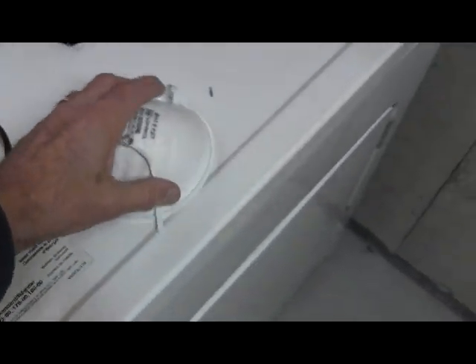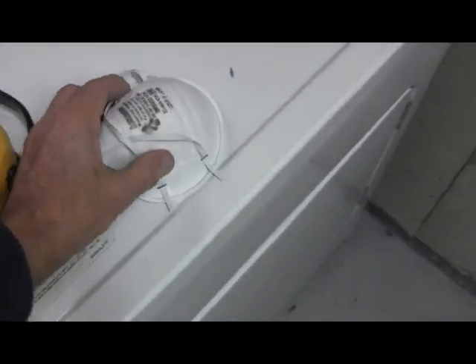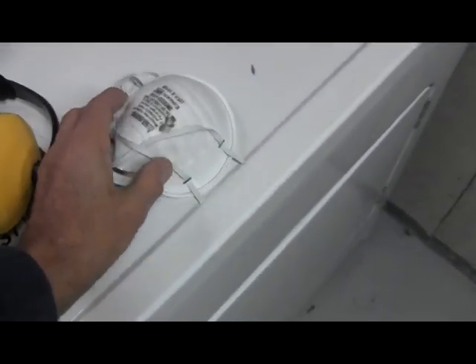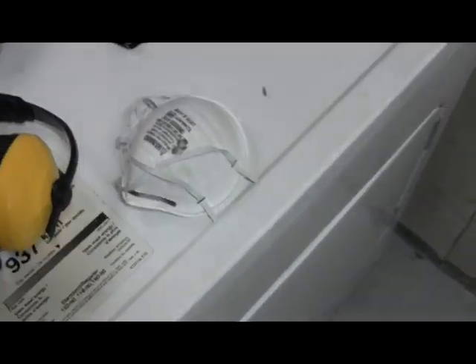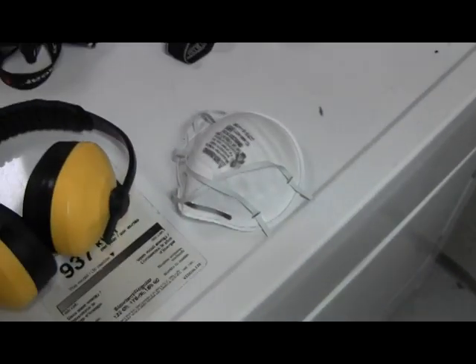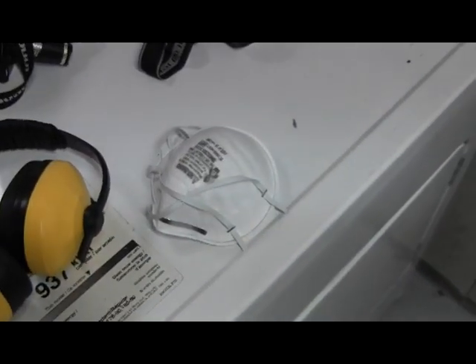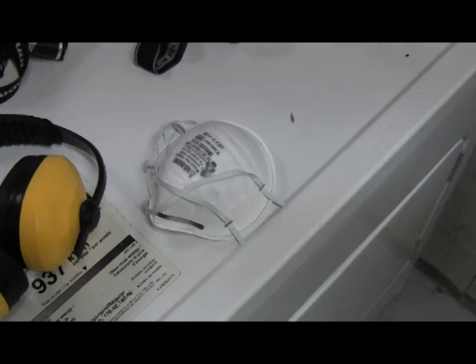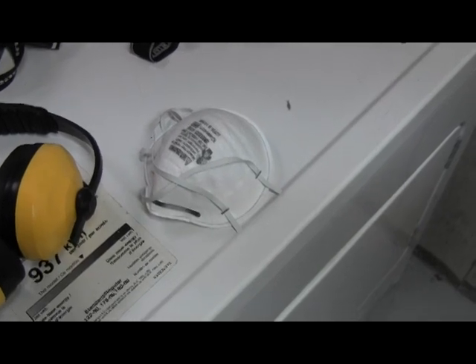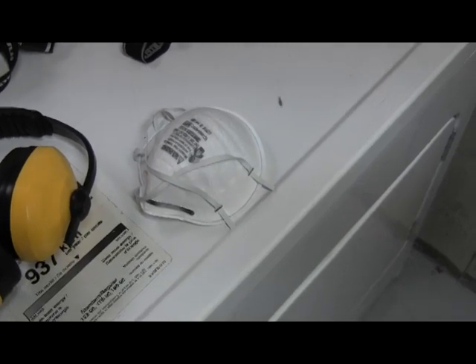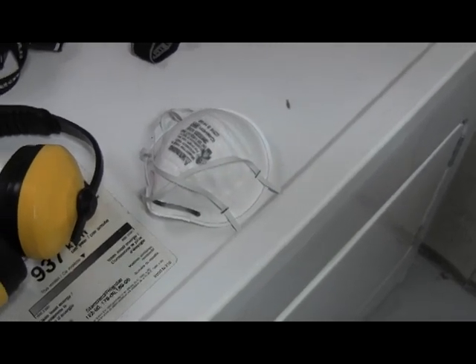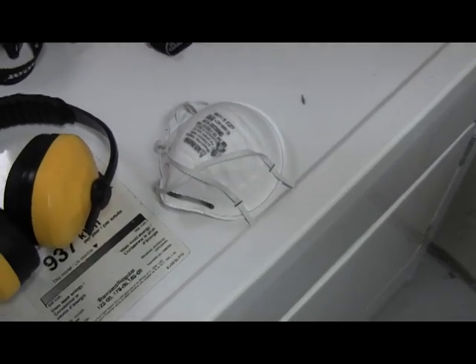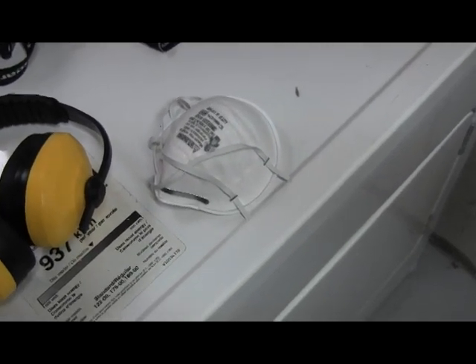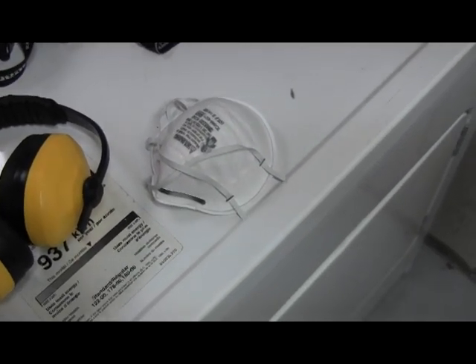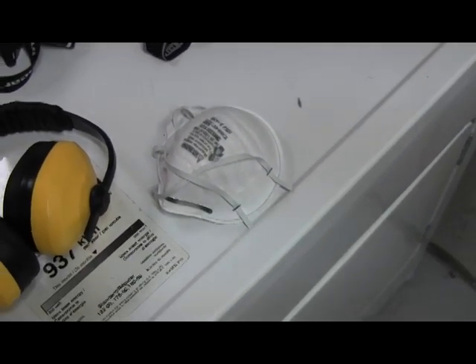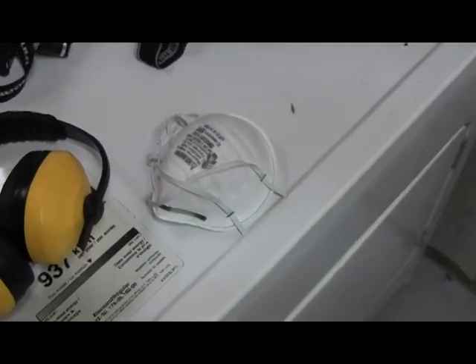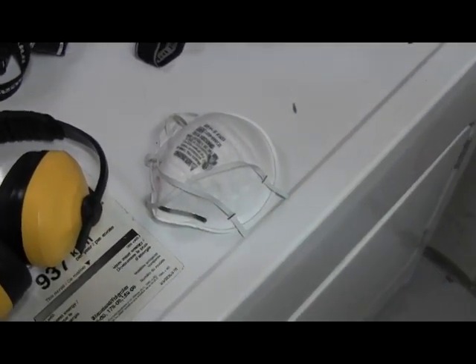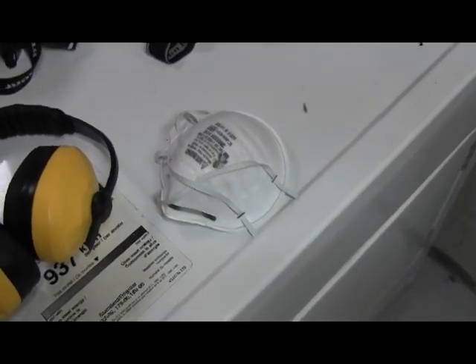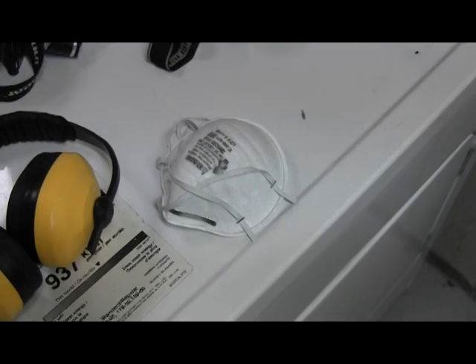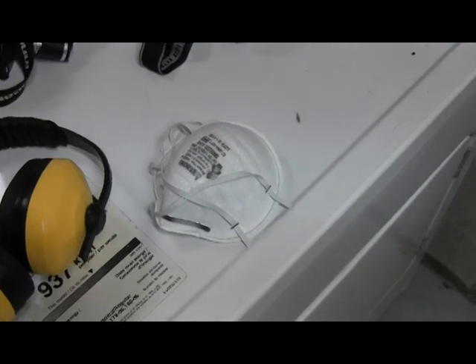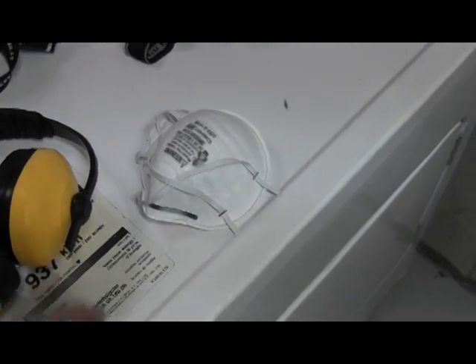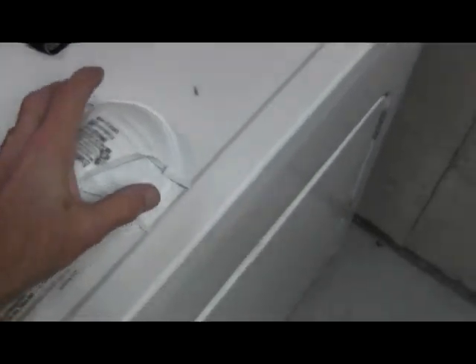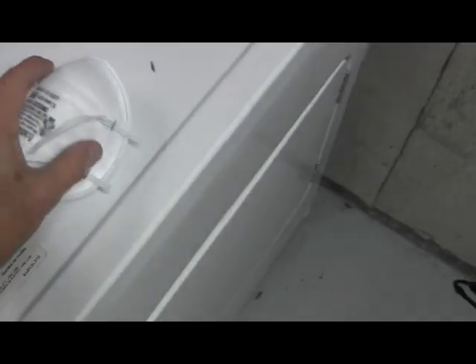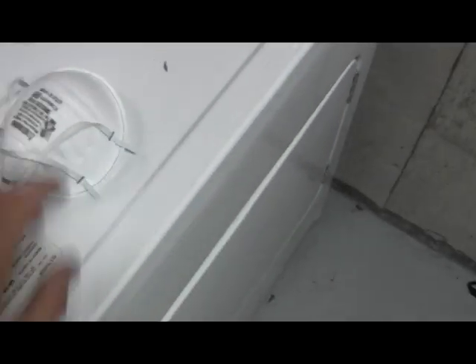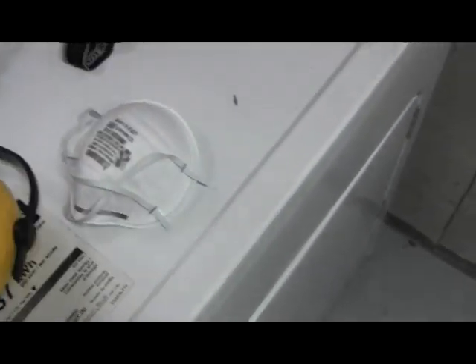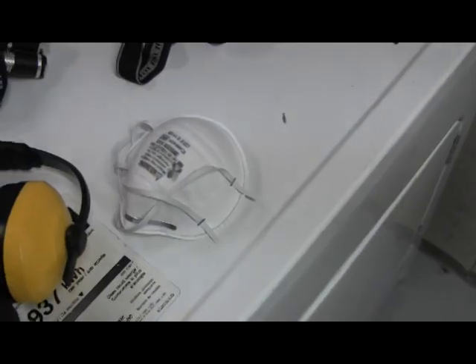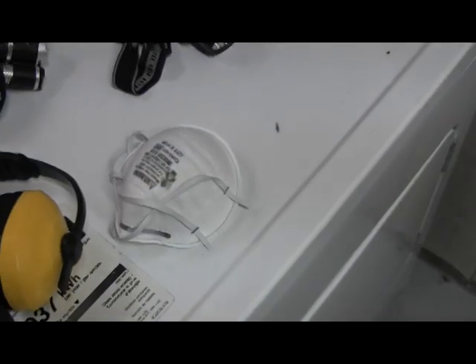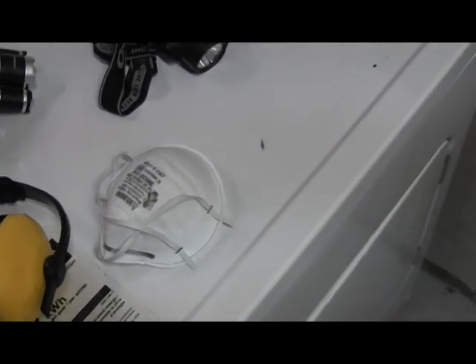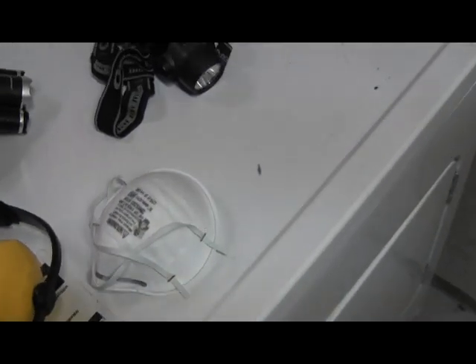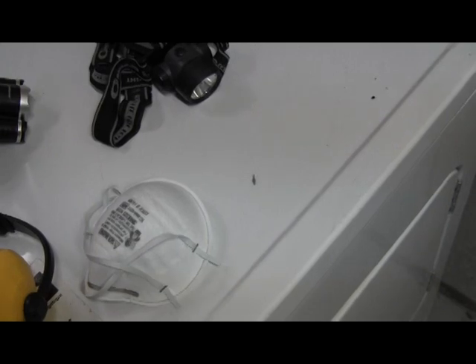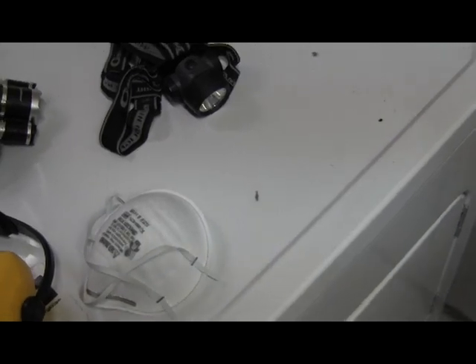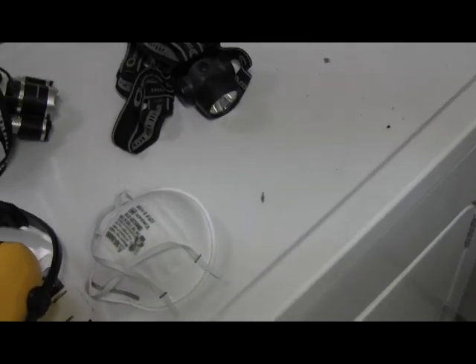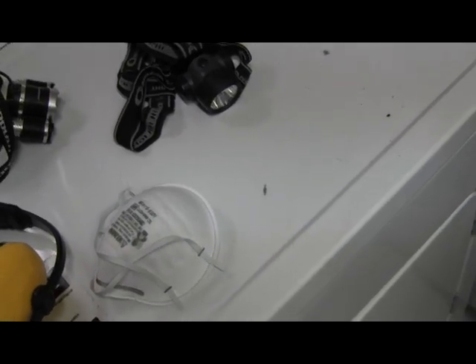Dust protection — with the leaf blower it kicks up a lot of dust, and even when you're working with a vacuum or digging around, you could pick up a lot of lint in the air. So best to use lung protection. Eye protection — safety glasses would be a good thing to use.